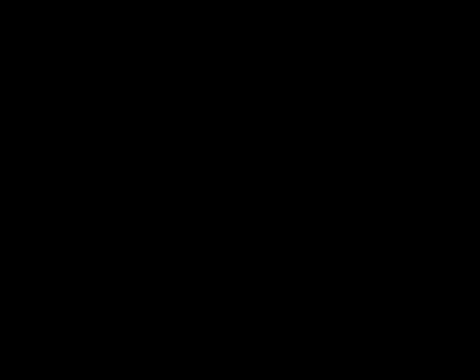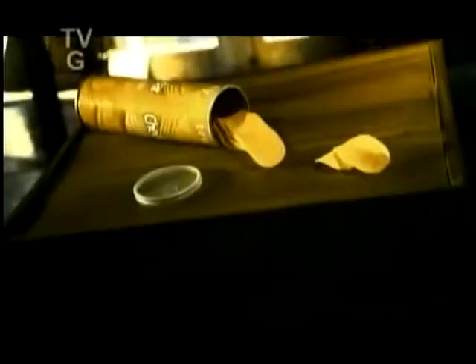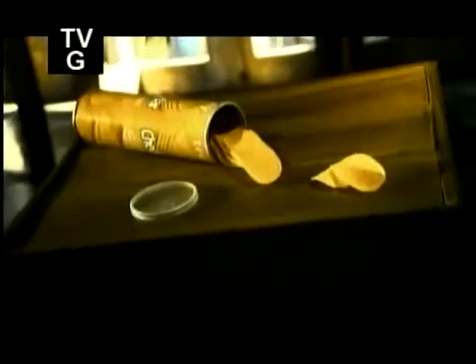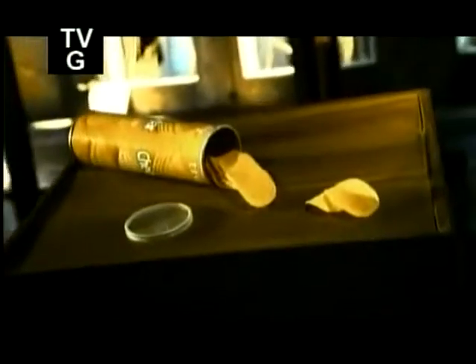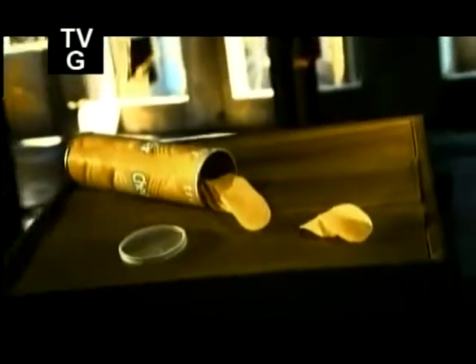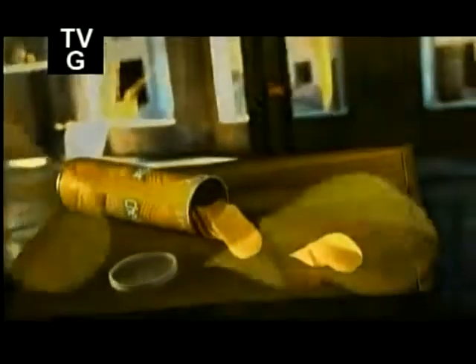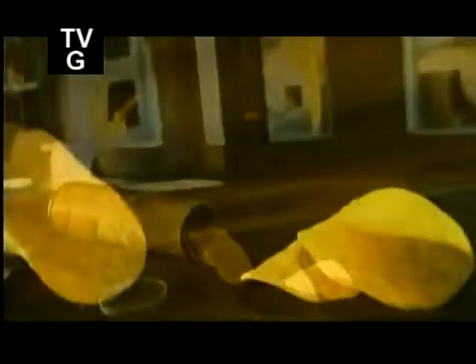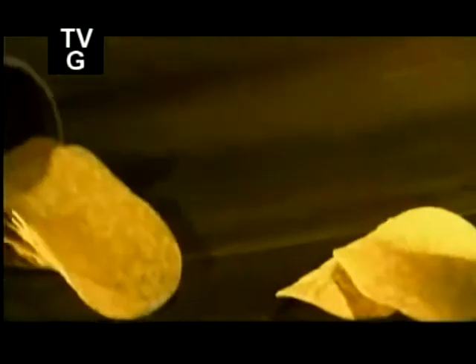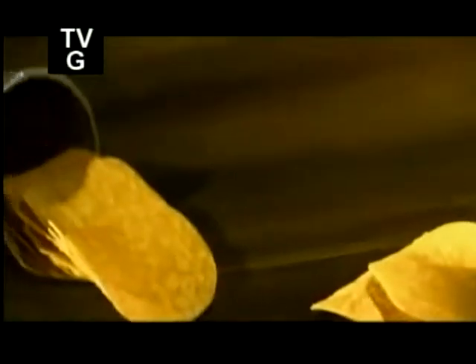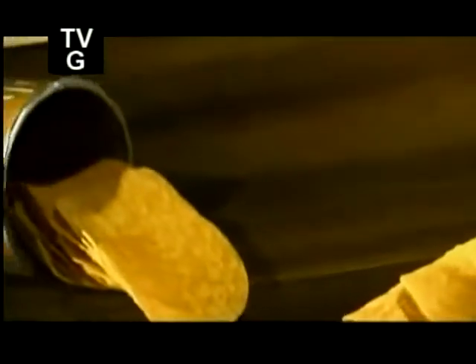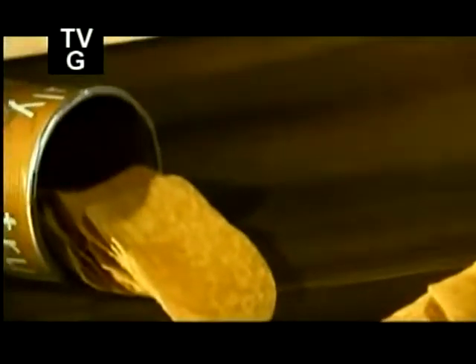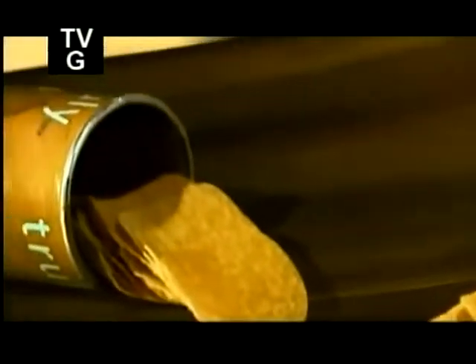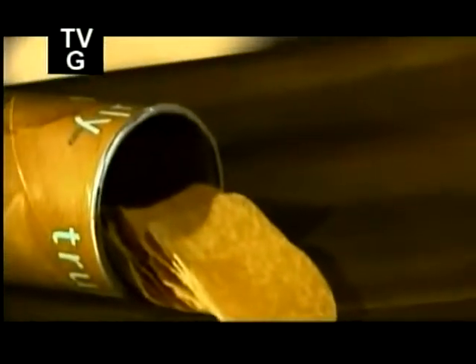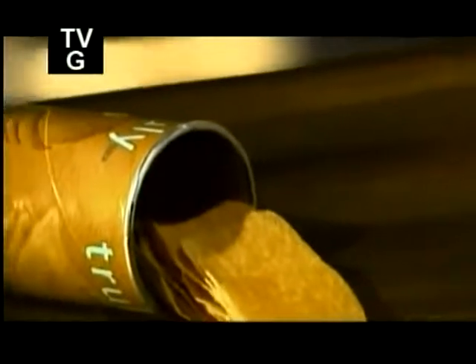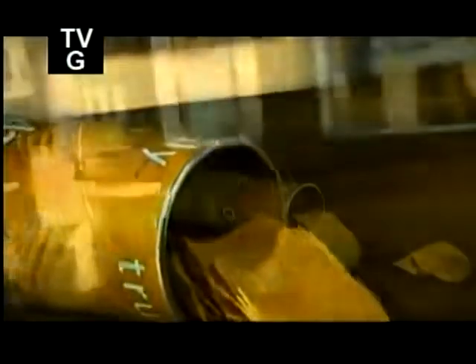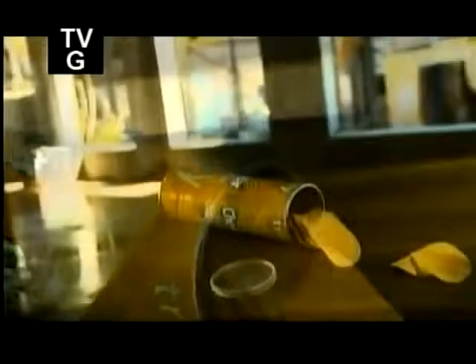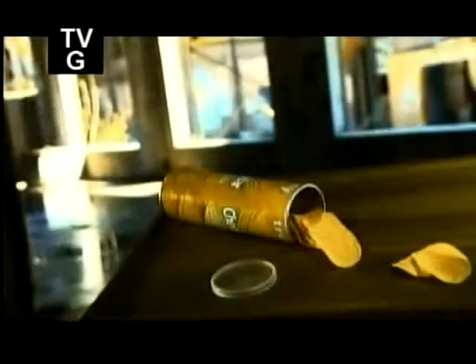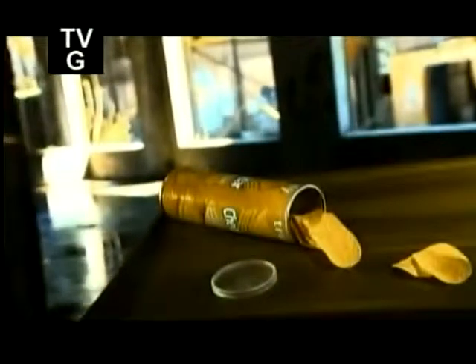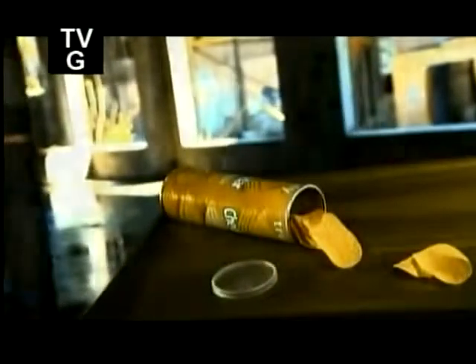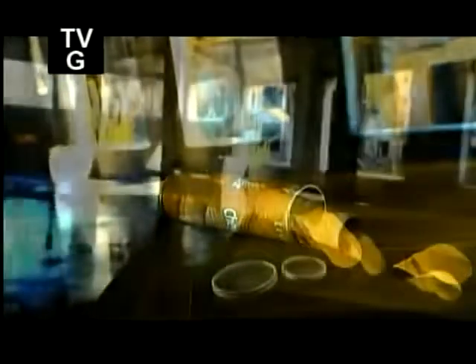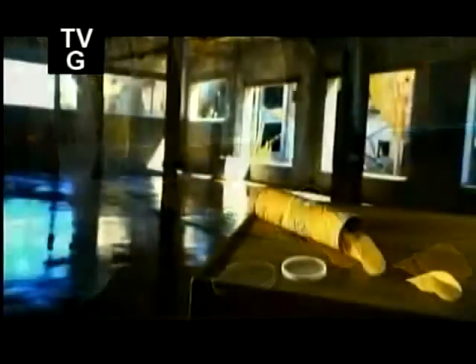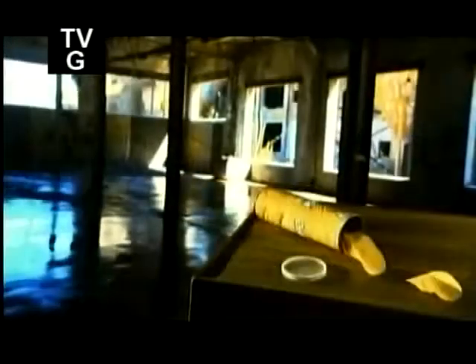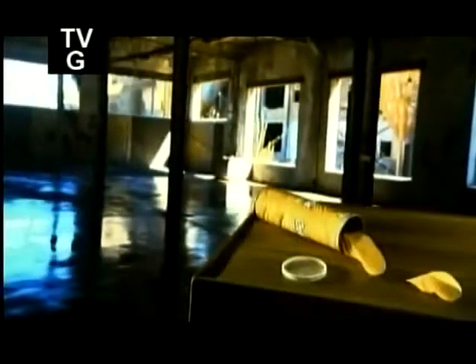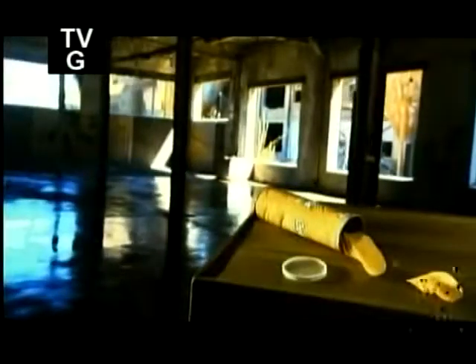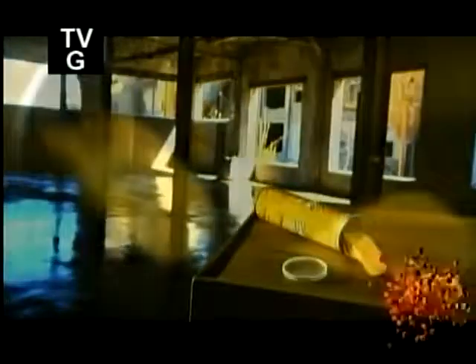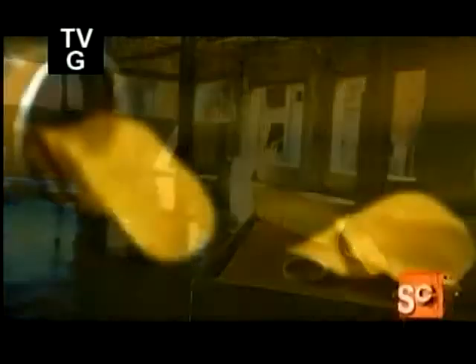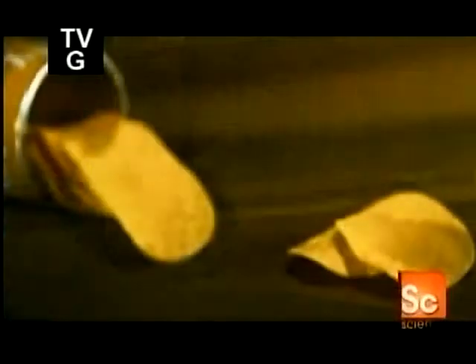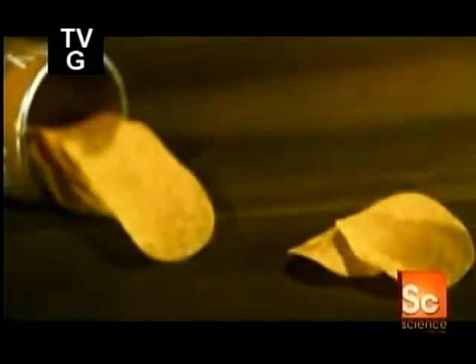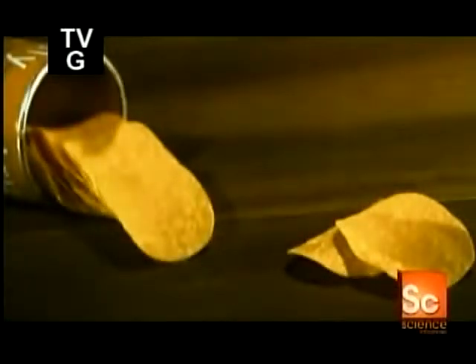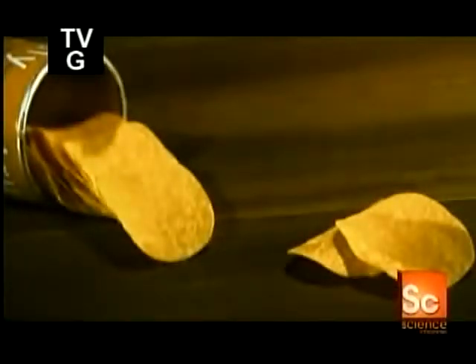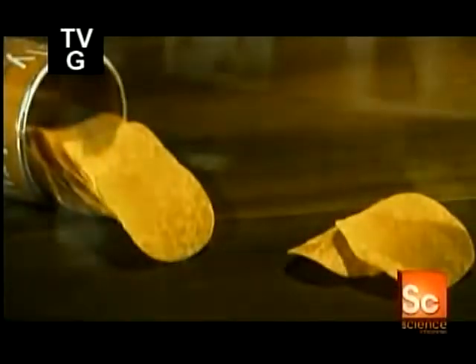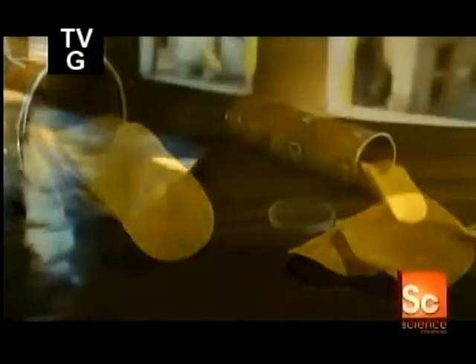It's a snack that's made to stack. Unlike other chips that come in irregular shapes and sizes, these chips have a uniform concave shape that allows them to tightly interlock and fit neatly in a tubular container.